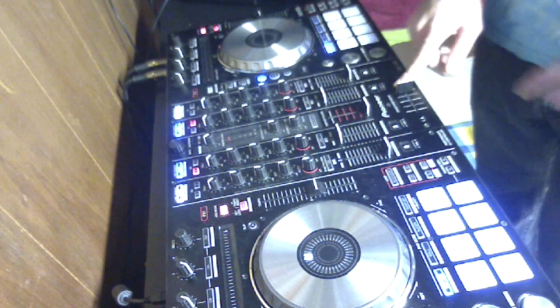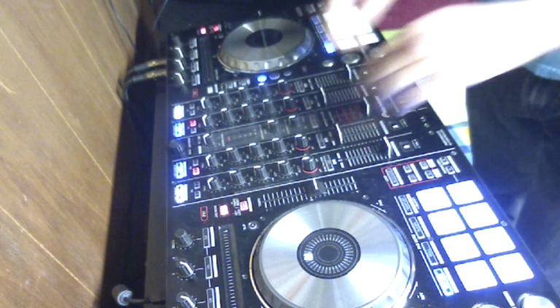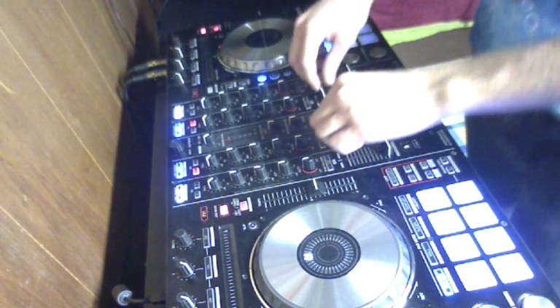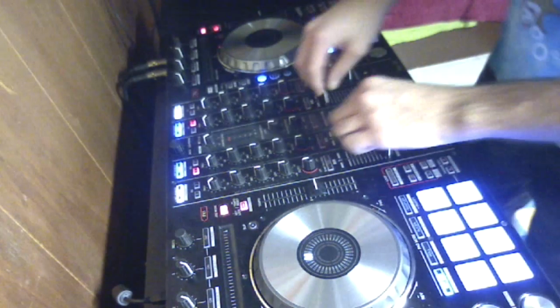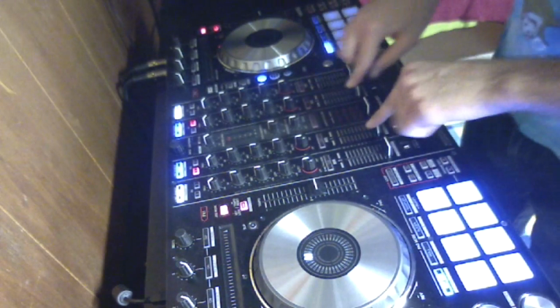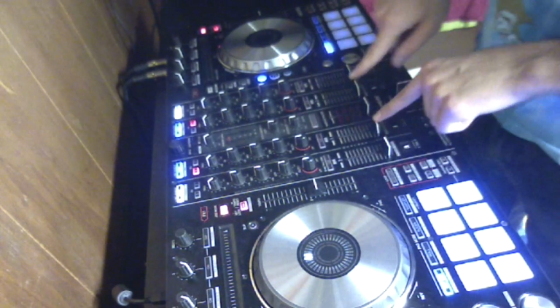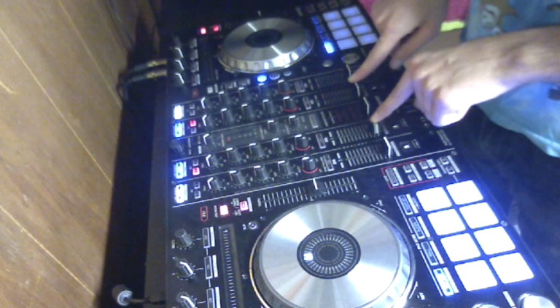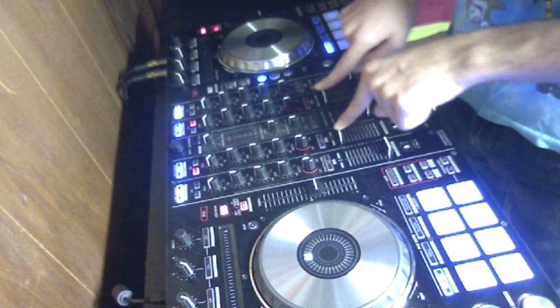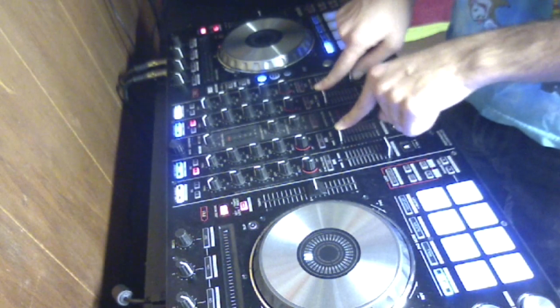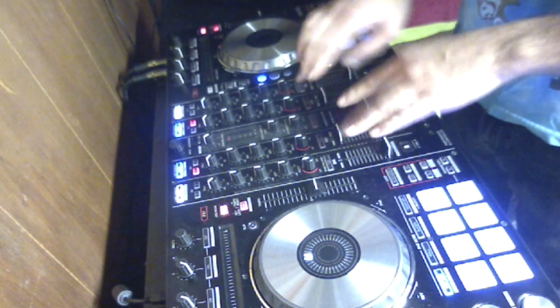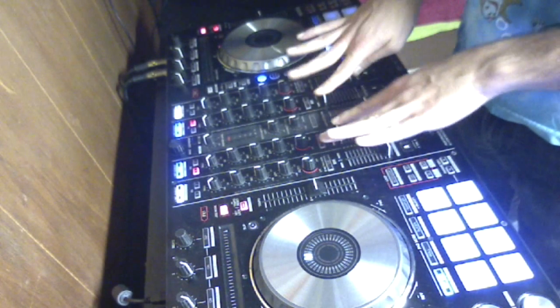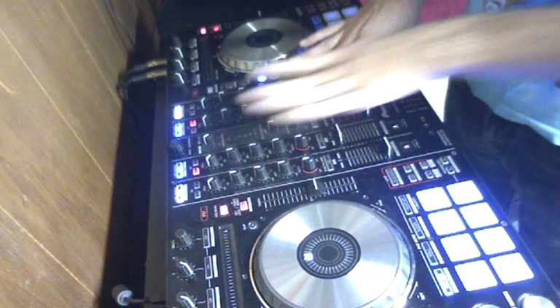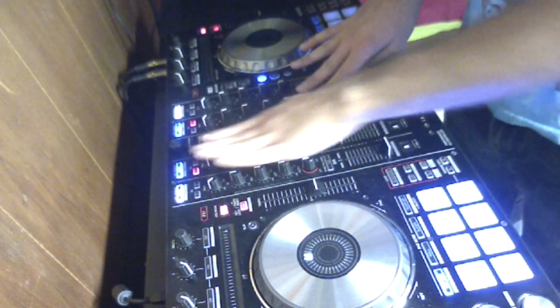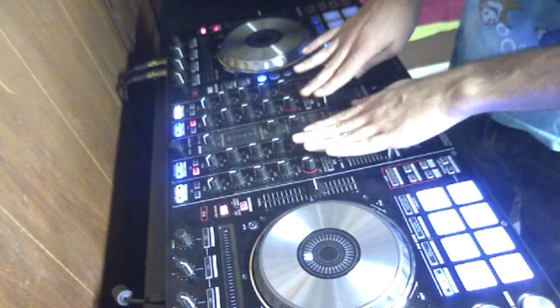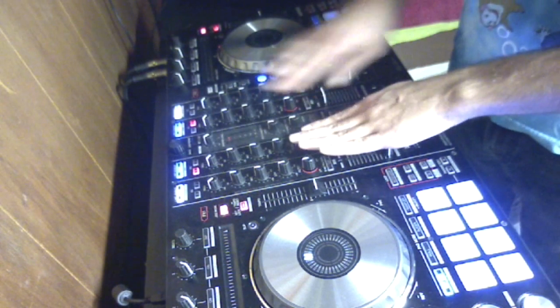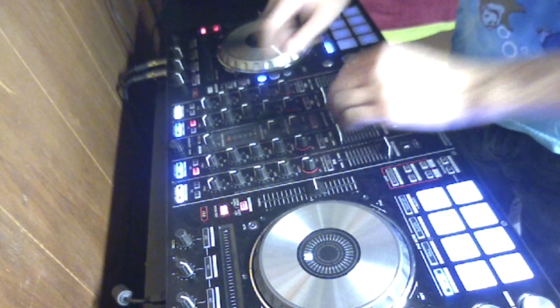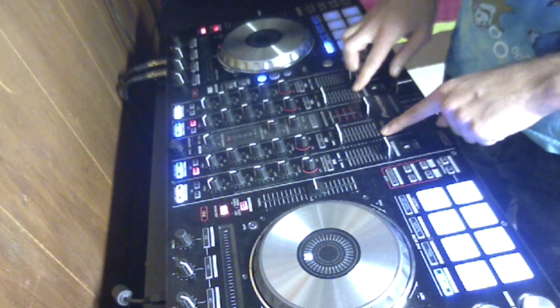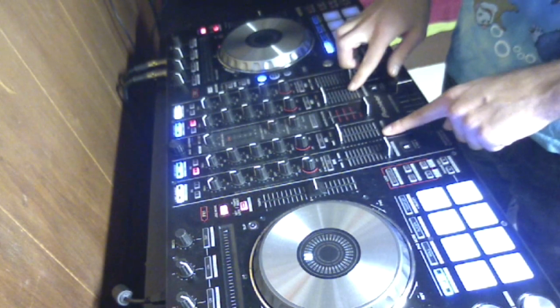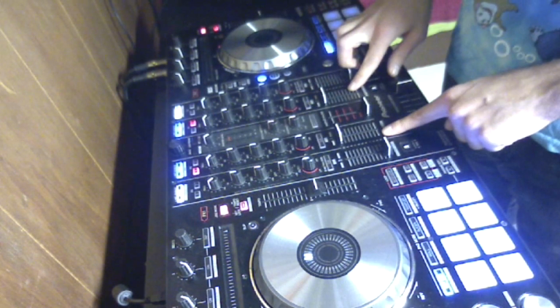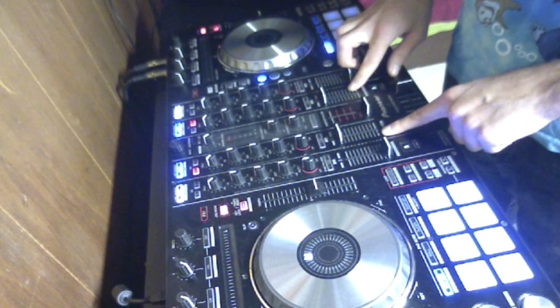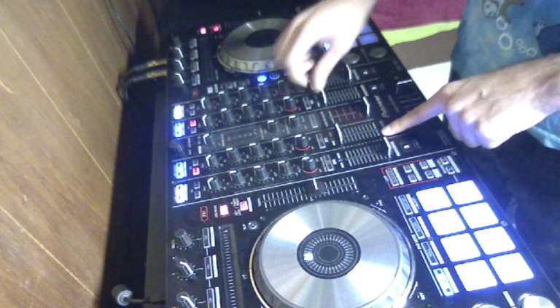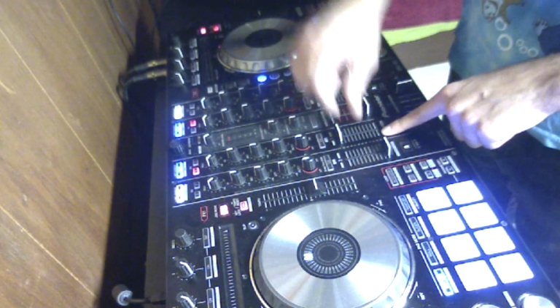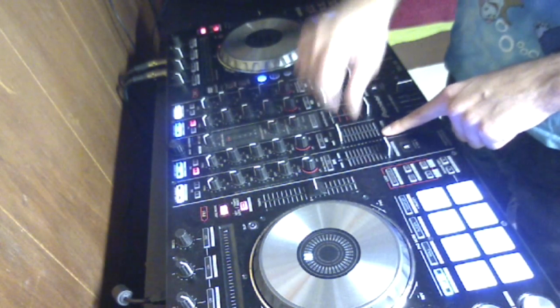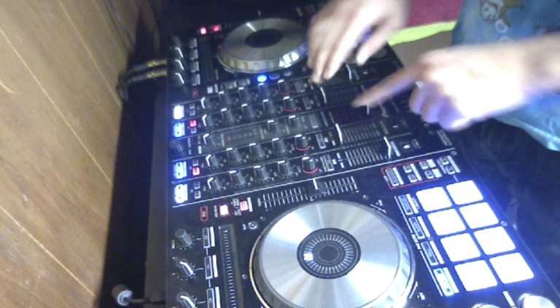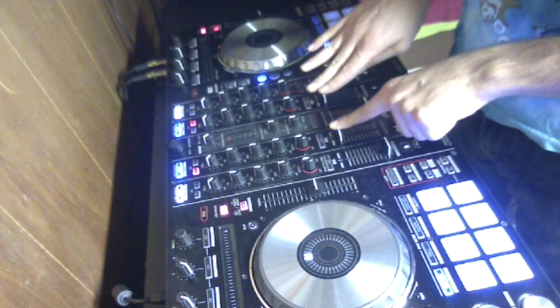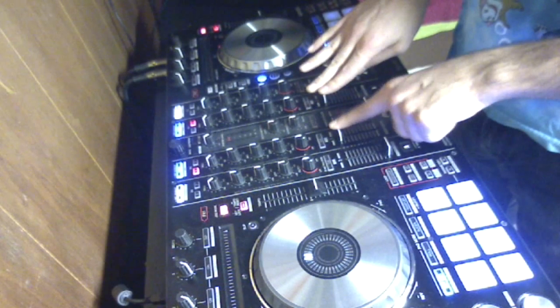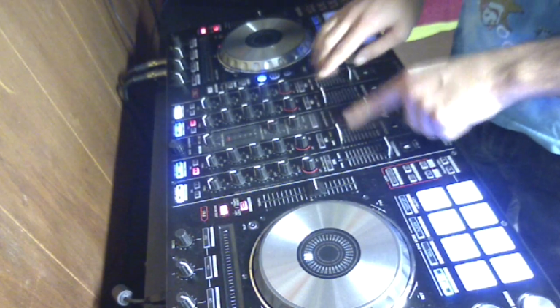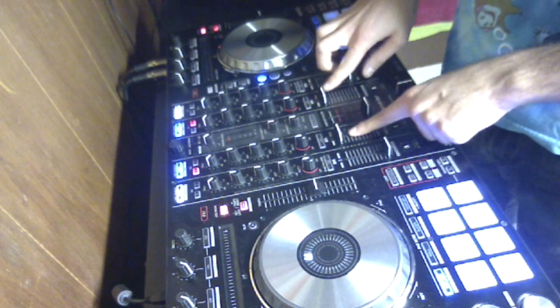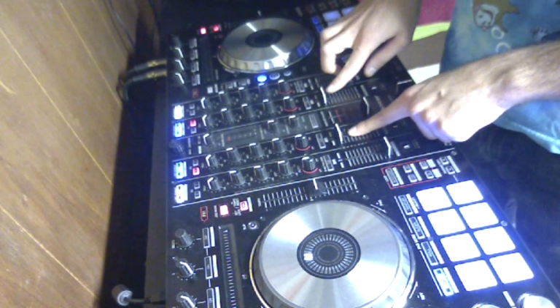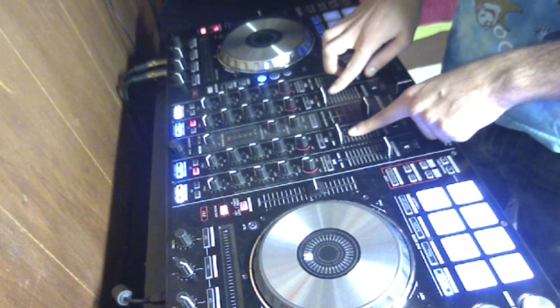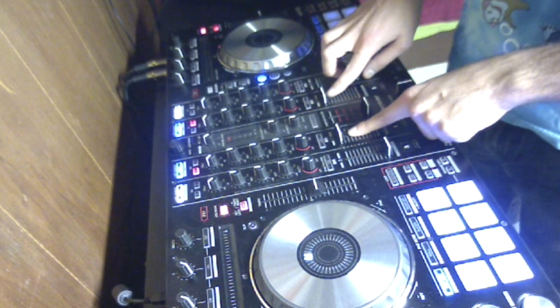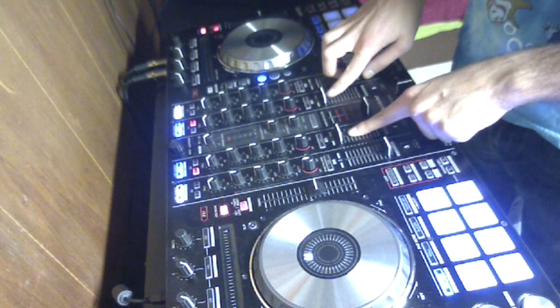After that, you want to have both of your faders up. These are the up faders for this channel. You want both of these up so the volume of the track is full for each one.